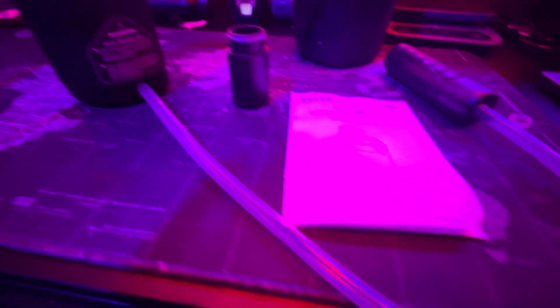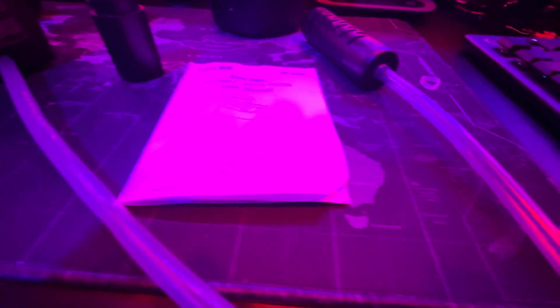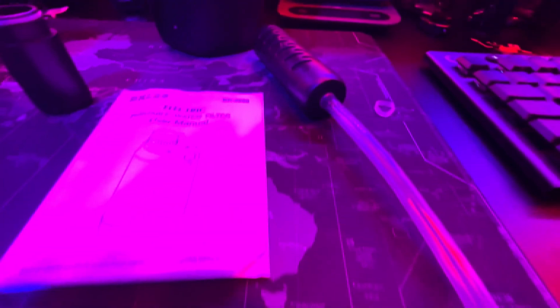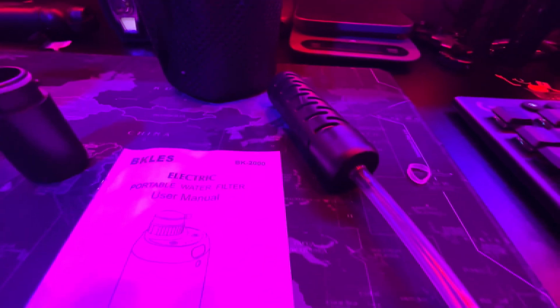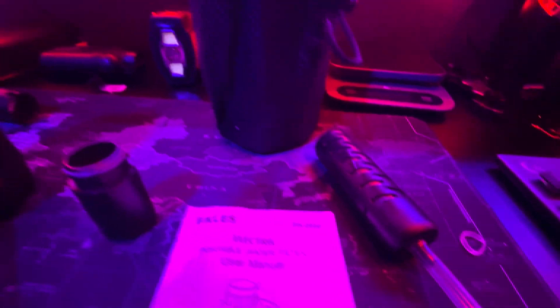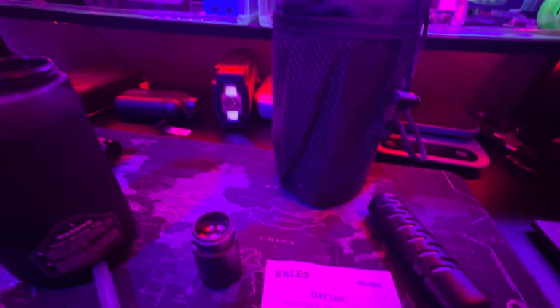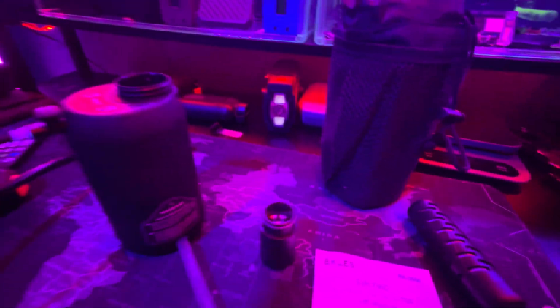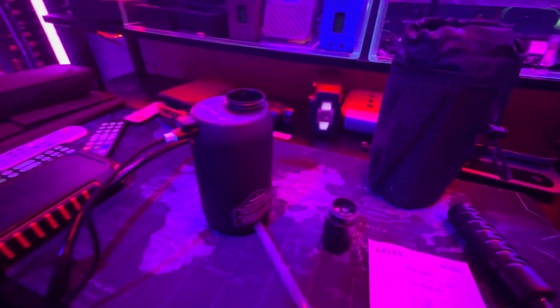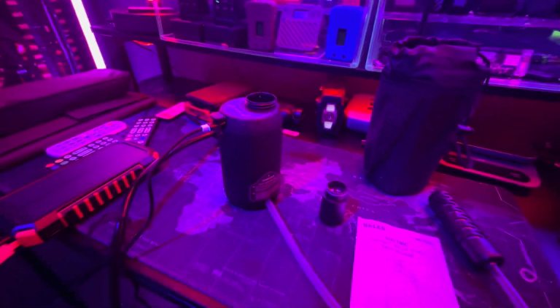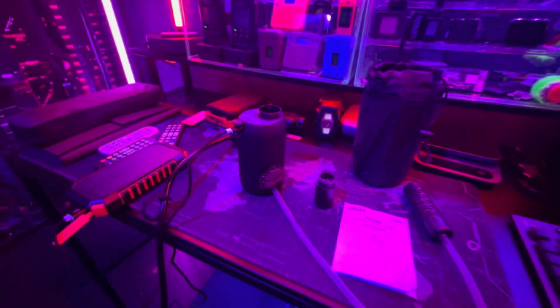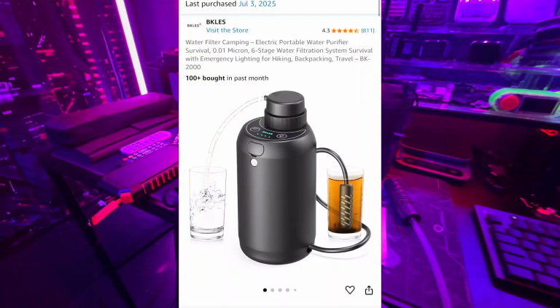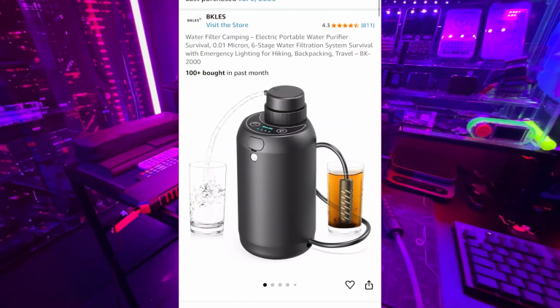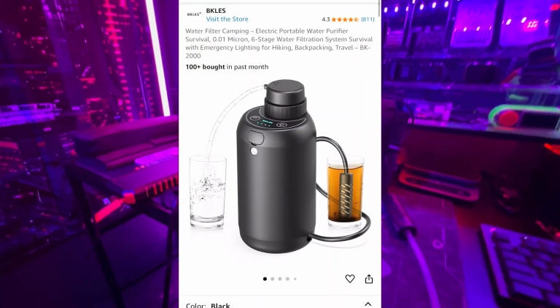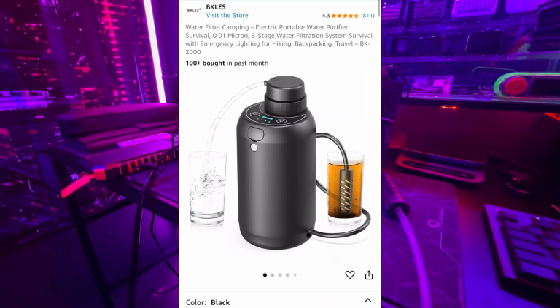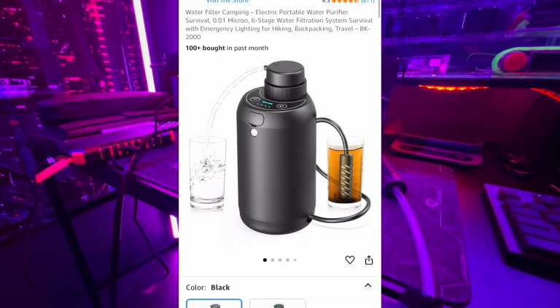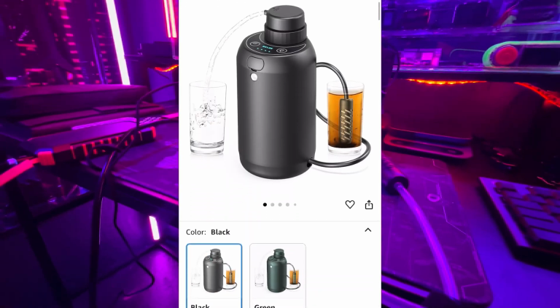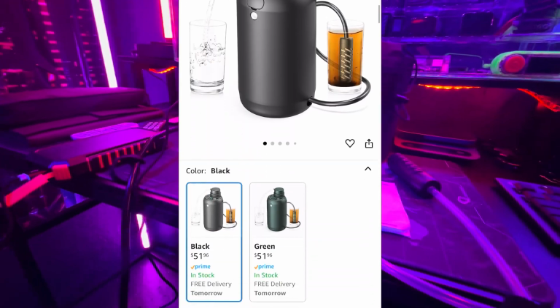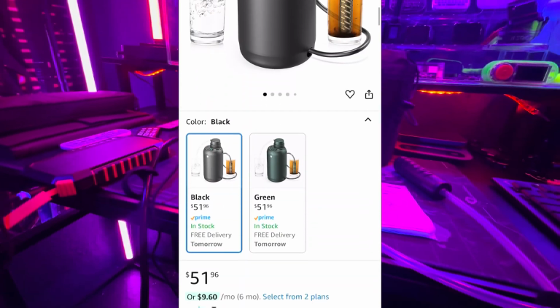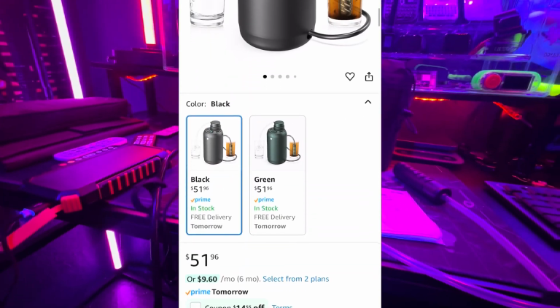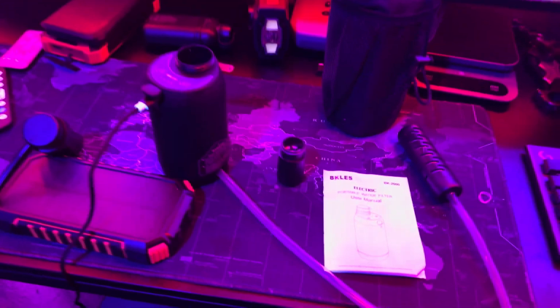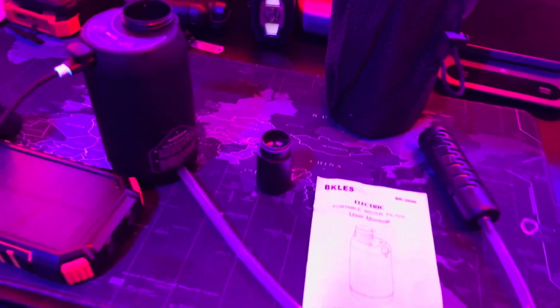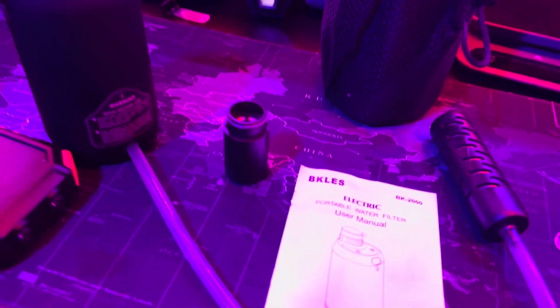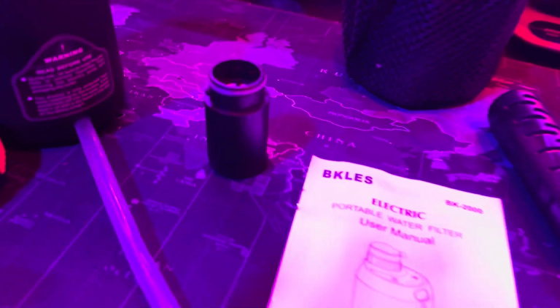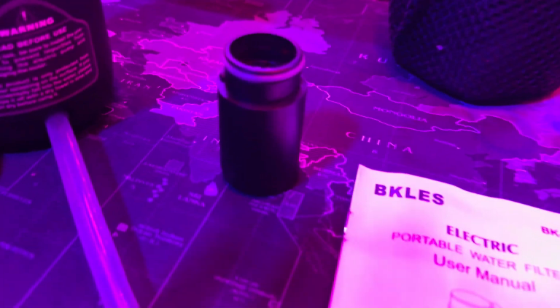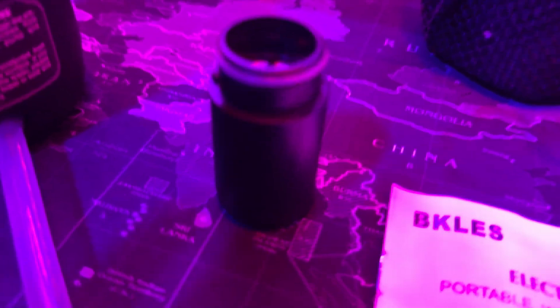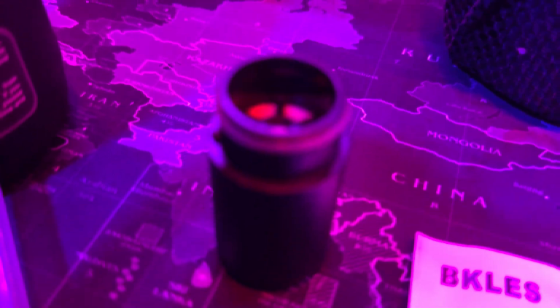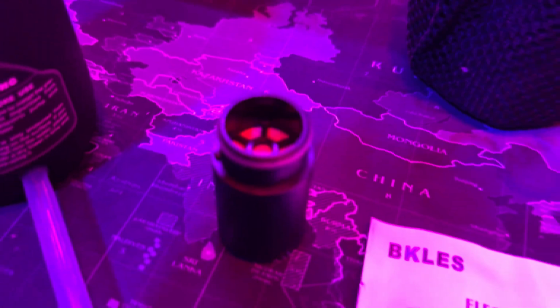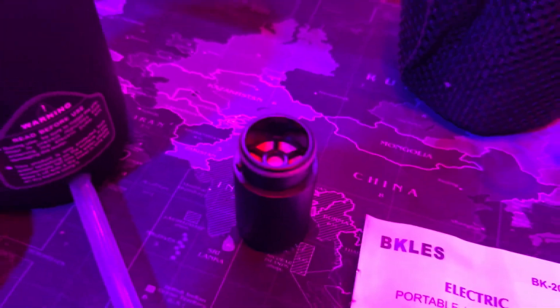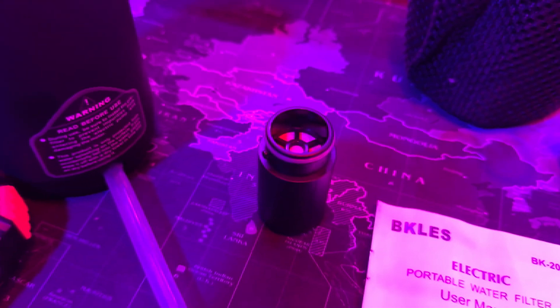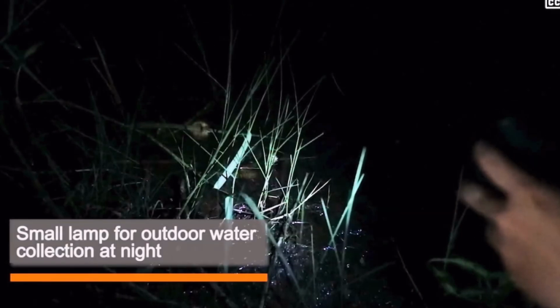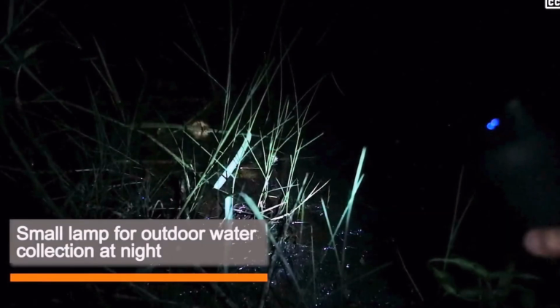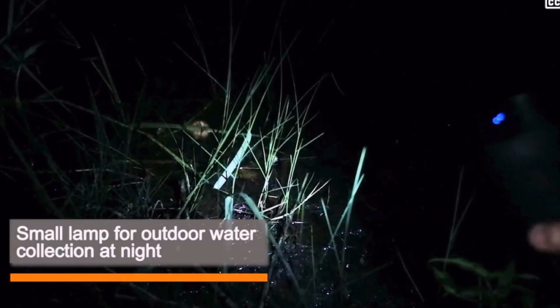I combined a solar power bank with a BK2000 battery-powered rechargeable water pump with a six-stage filtration system. This thing is designed for camping, hiking, and for emergencies. It even has an emergency light built in.